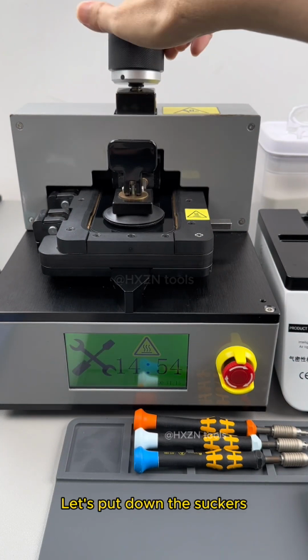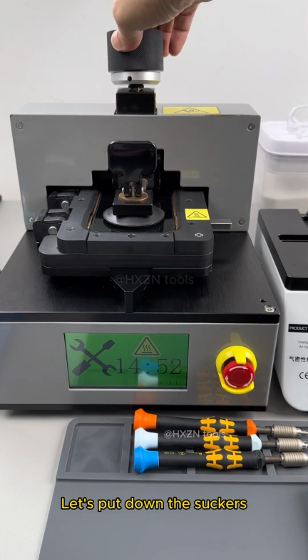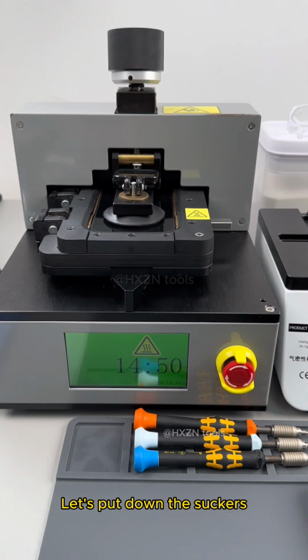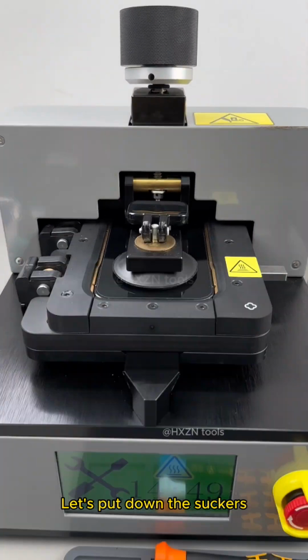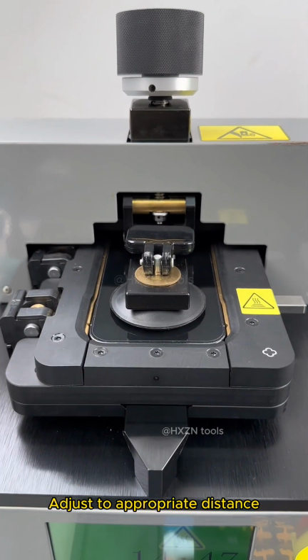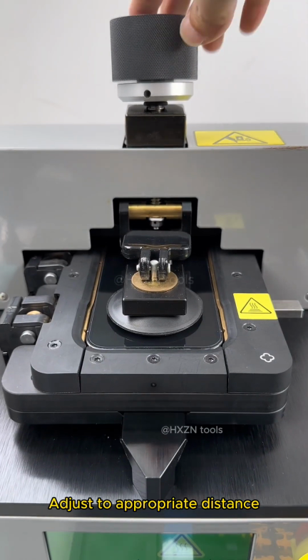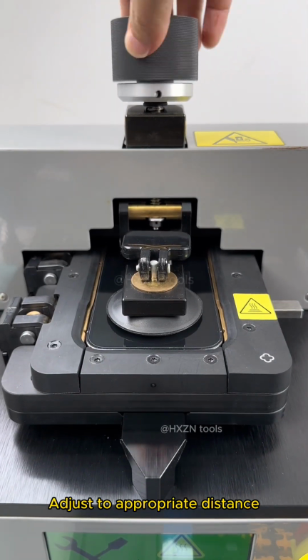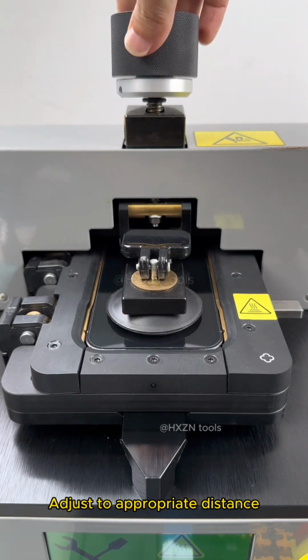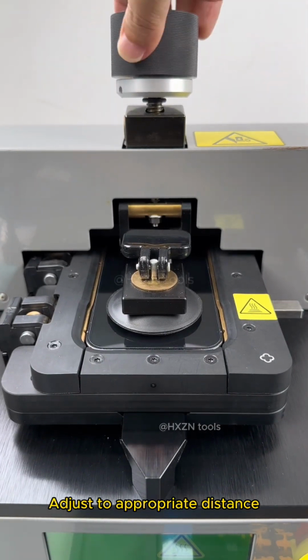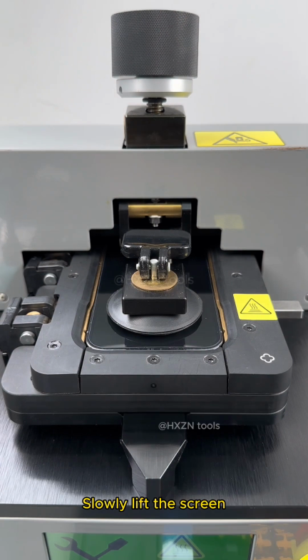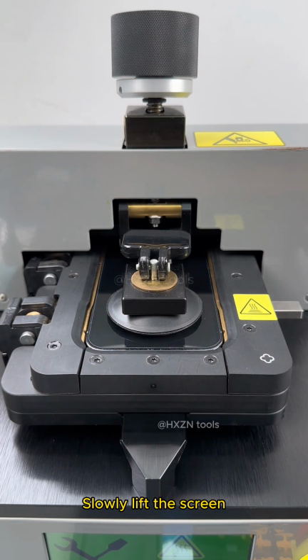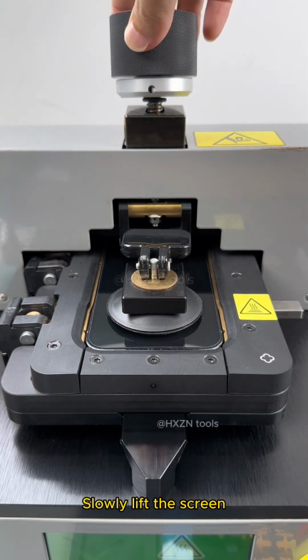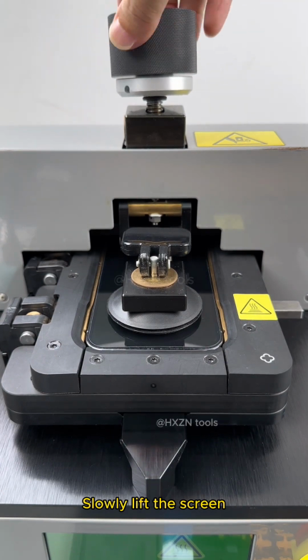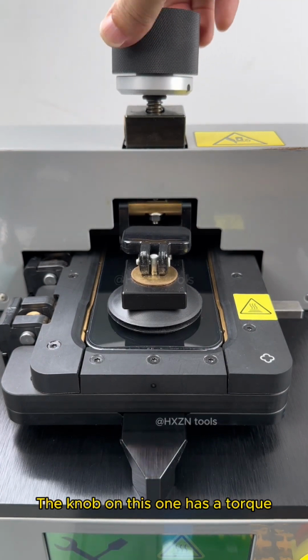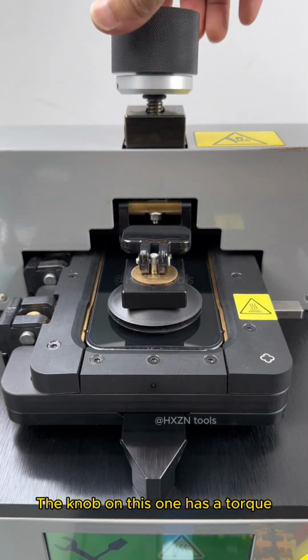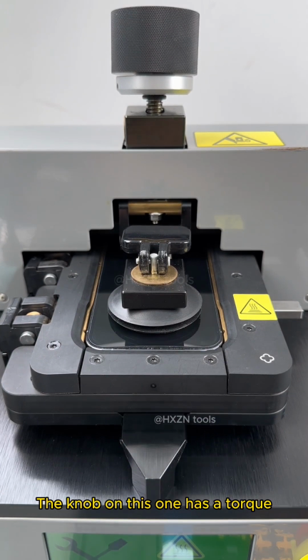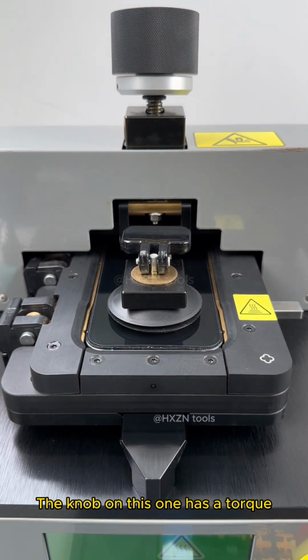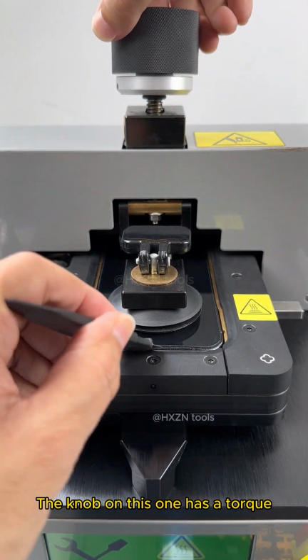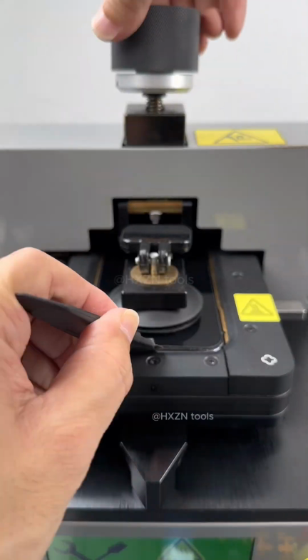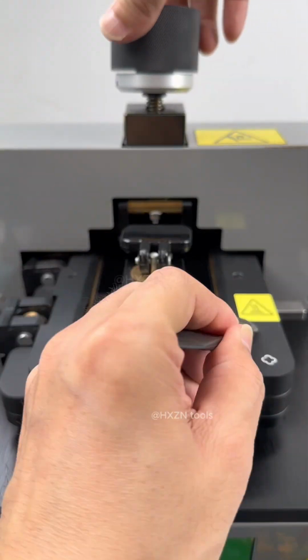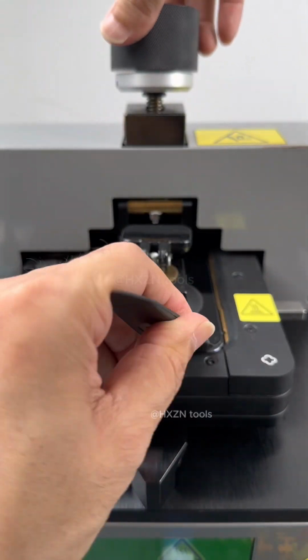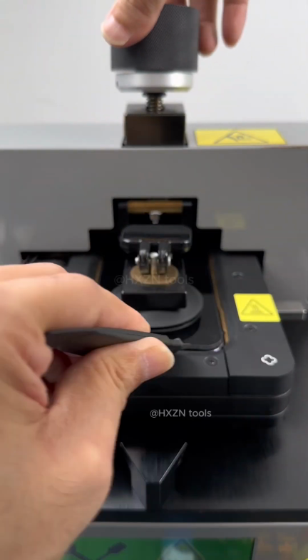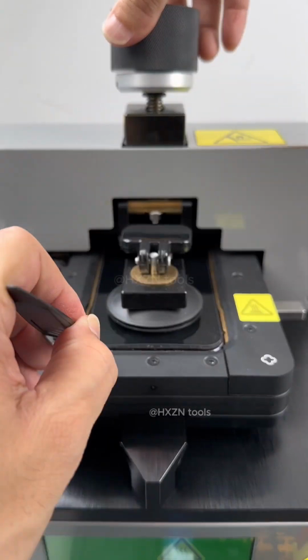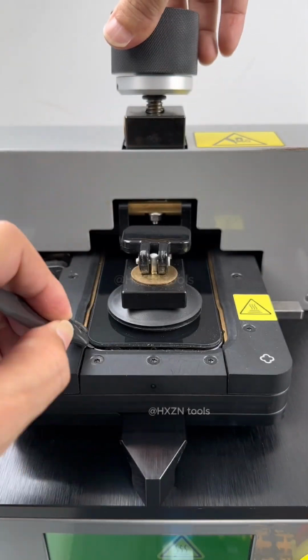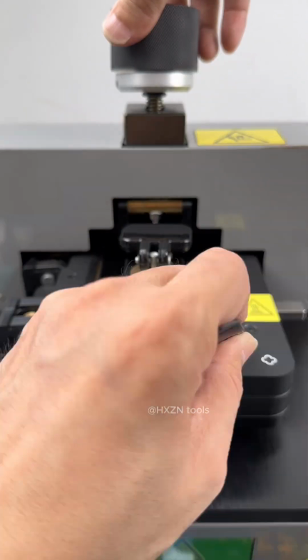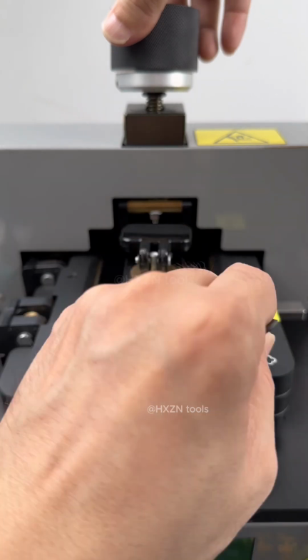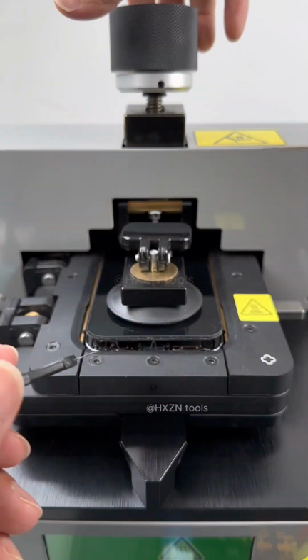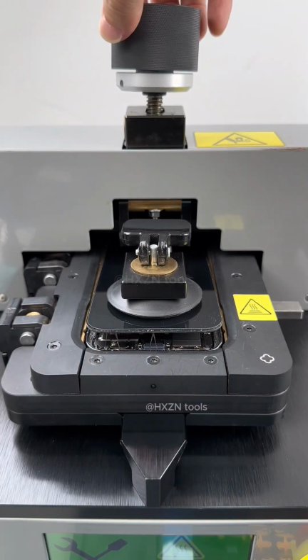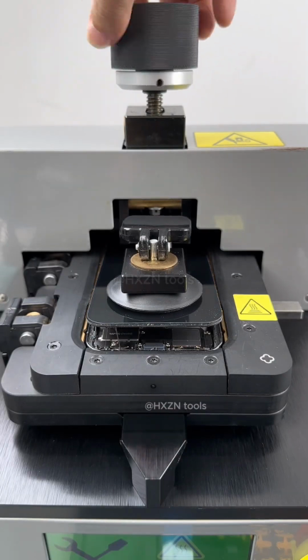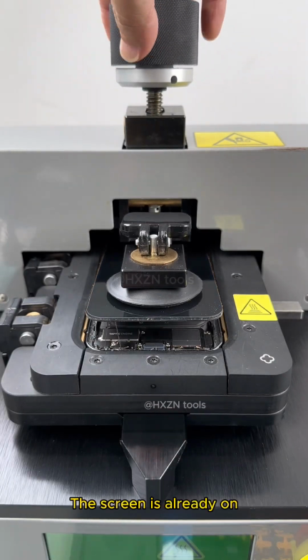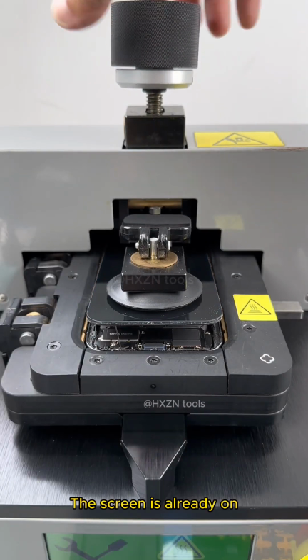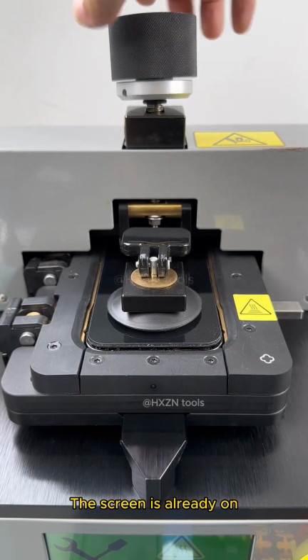Let's put down the suckers. Adjust to appropriate distance. Slowly lift the screen. The knob on this one has a torque. The screen is already on.